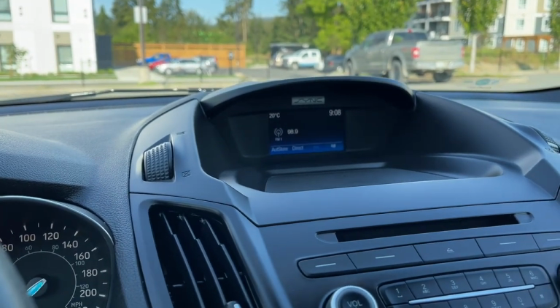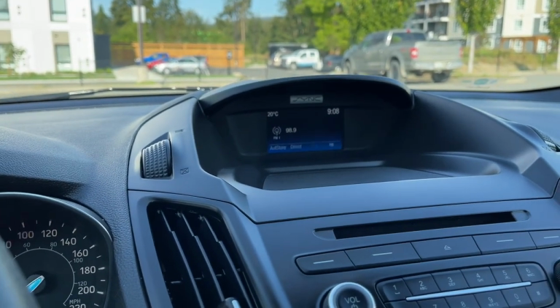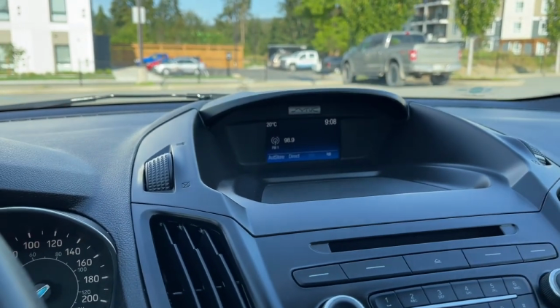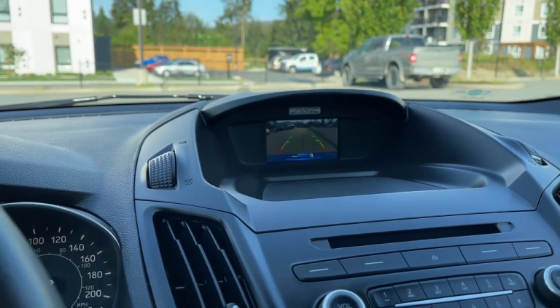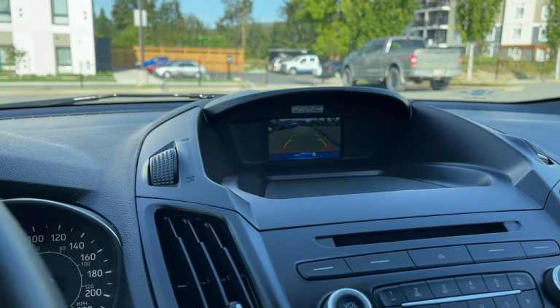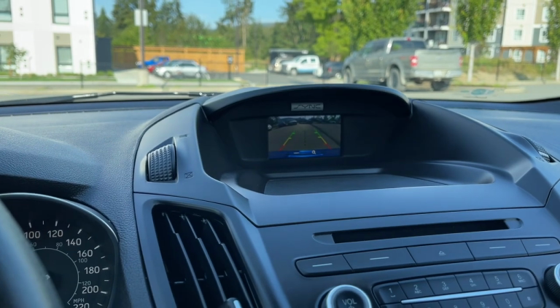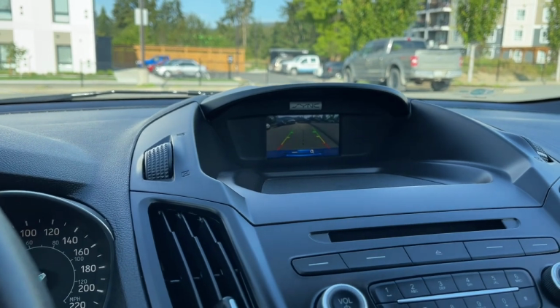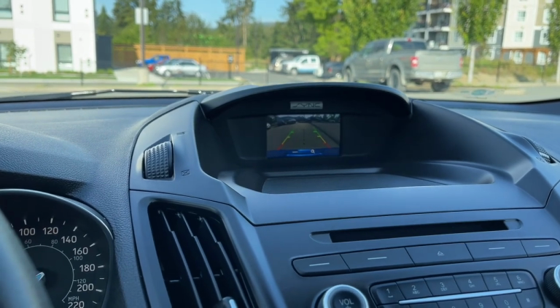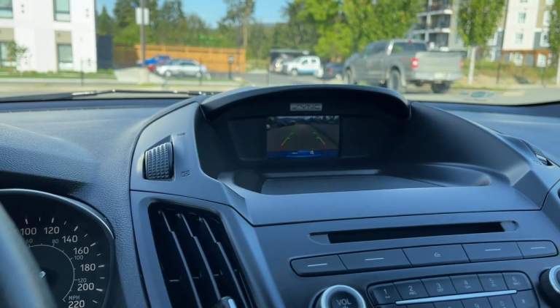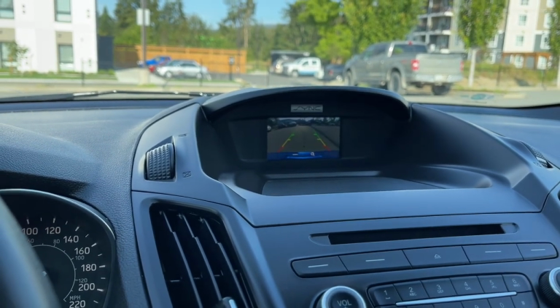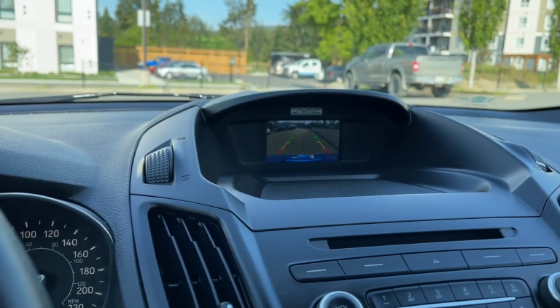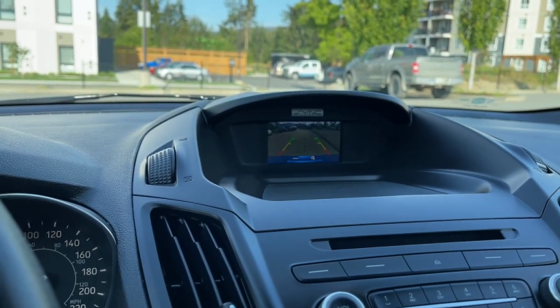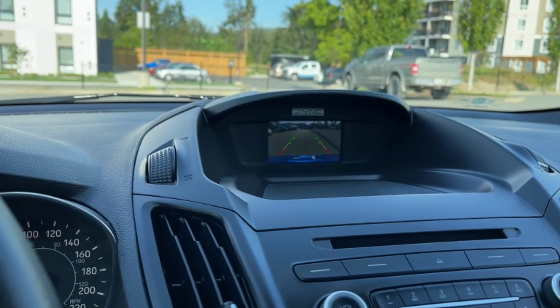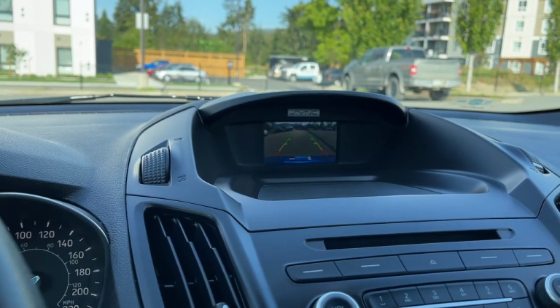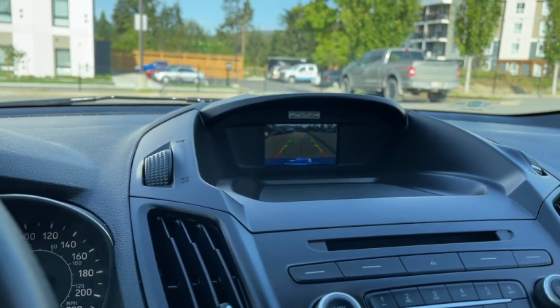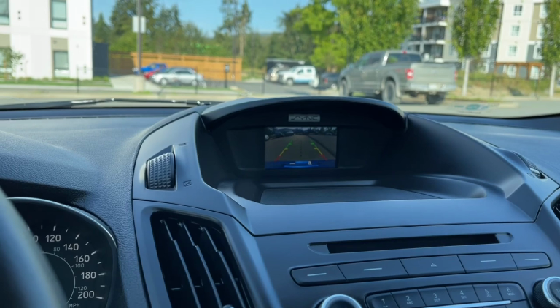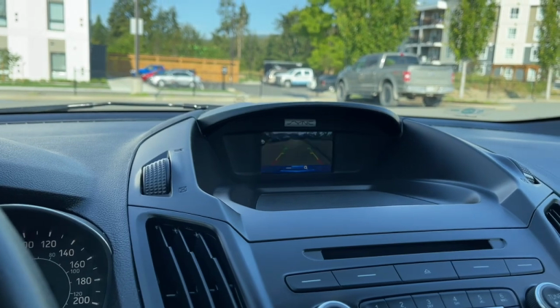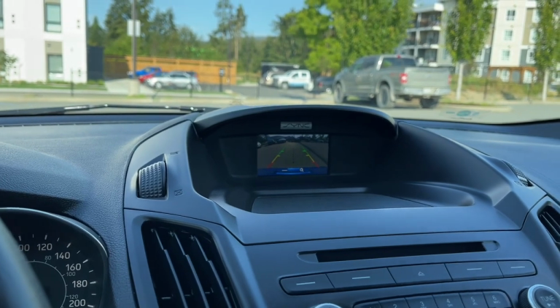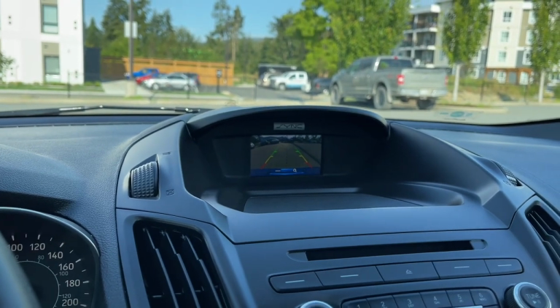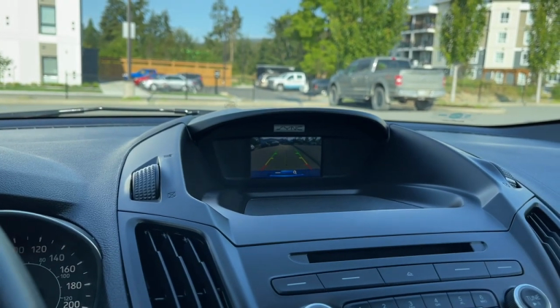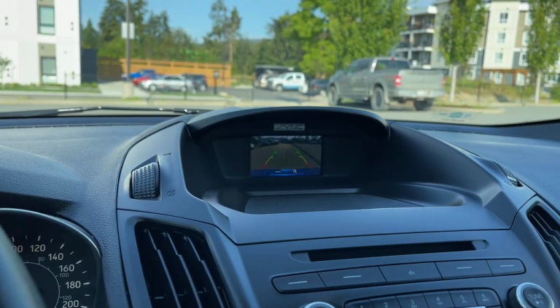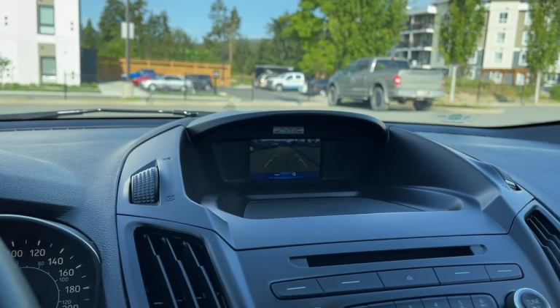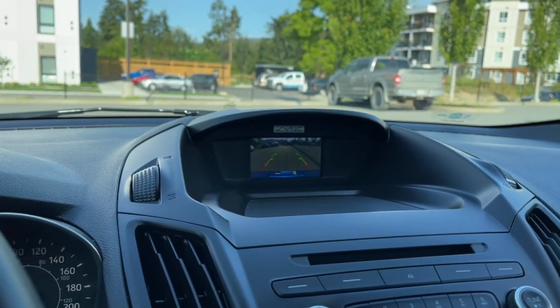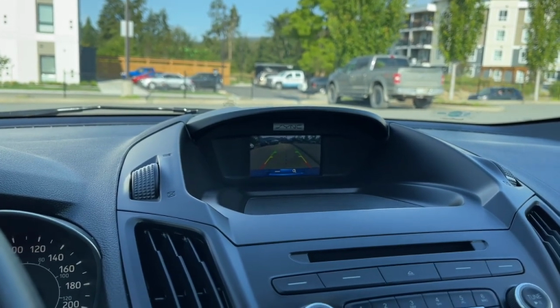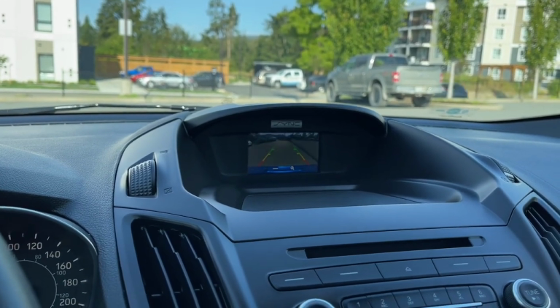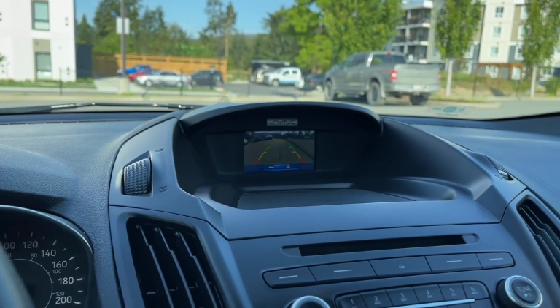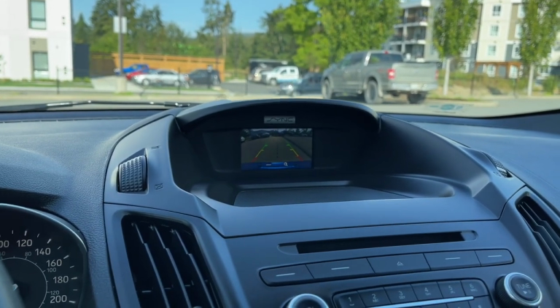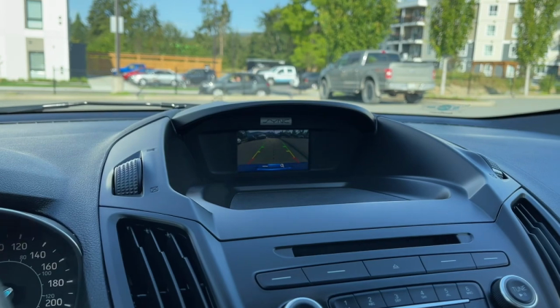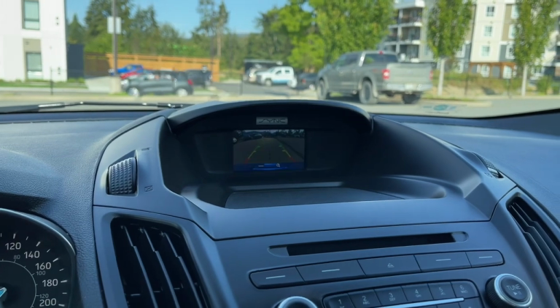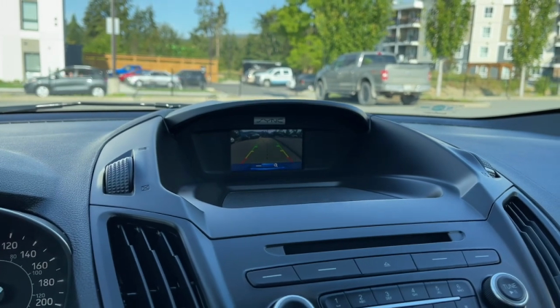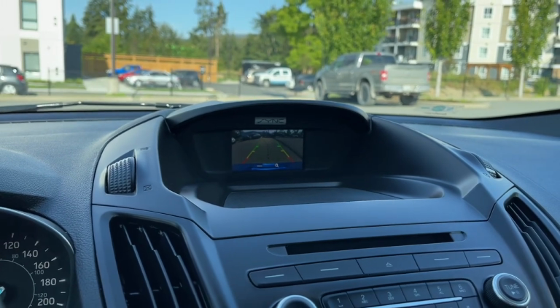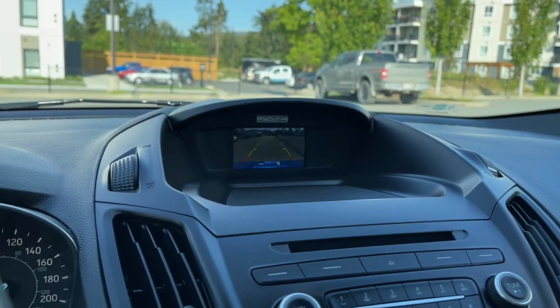We're going to put the vehicle in reverse and see our backup camera view. That dotted line is showing you the center line. This vehicle does have a trailer tow hitch, so that's easy to connect. The green, yellow and red shows you what is behind you when going in reverse.